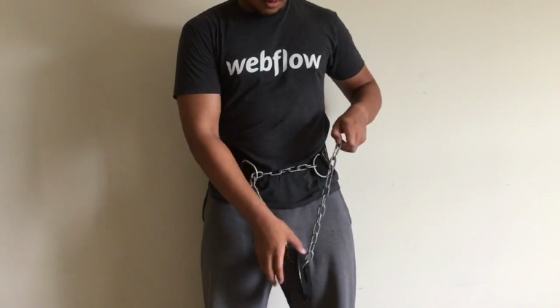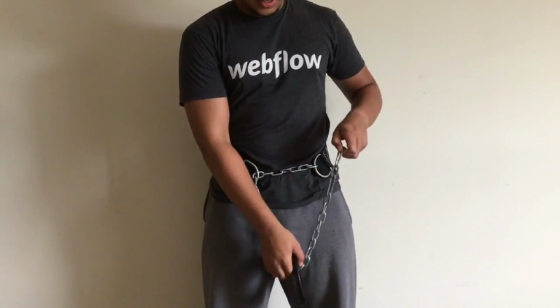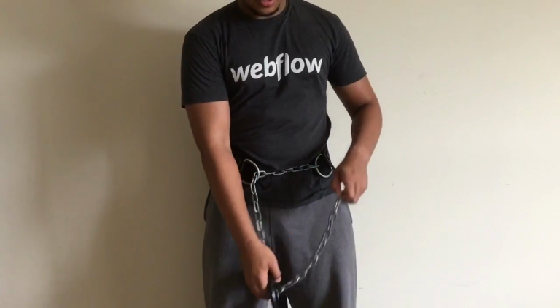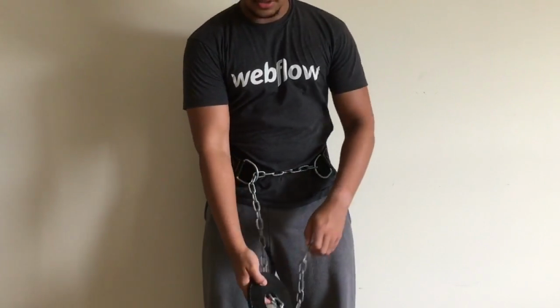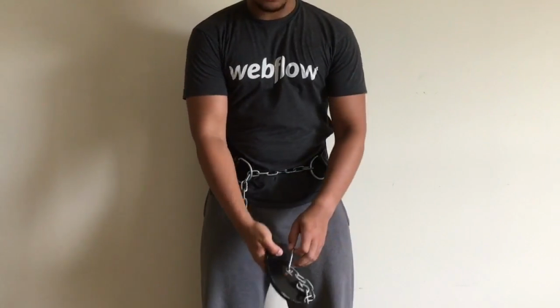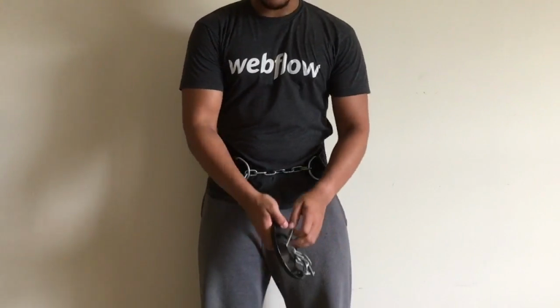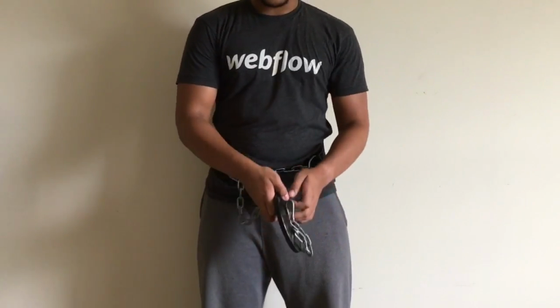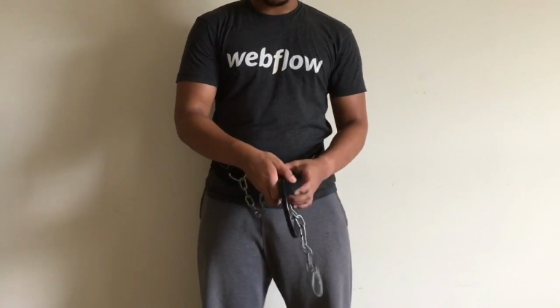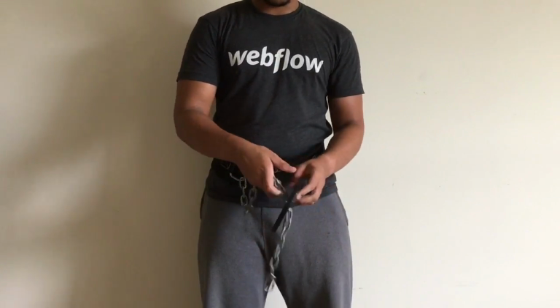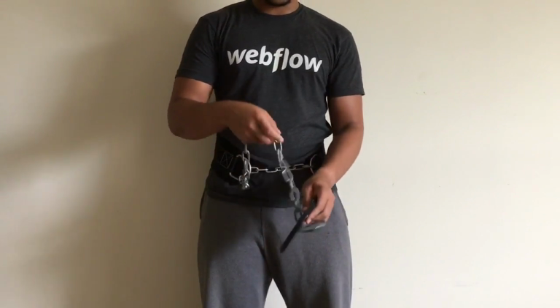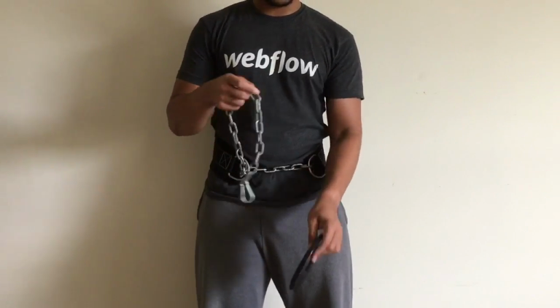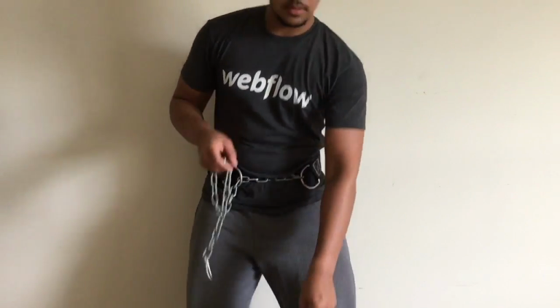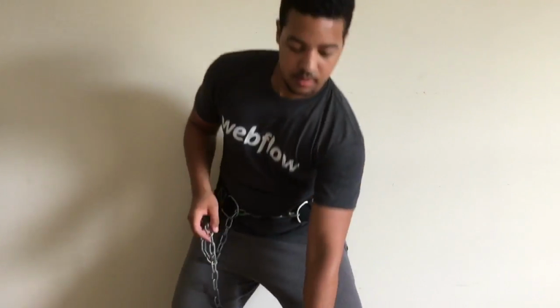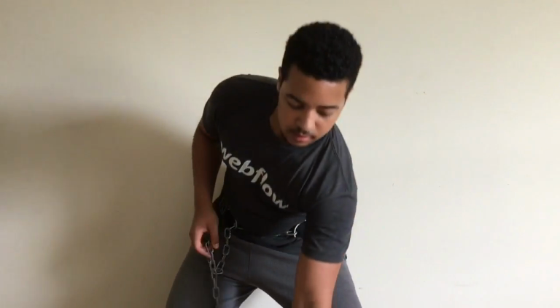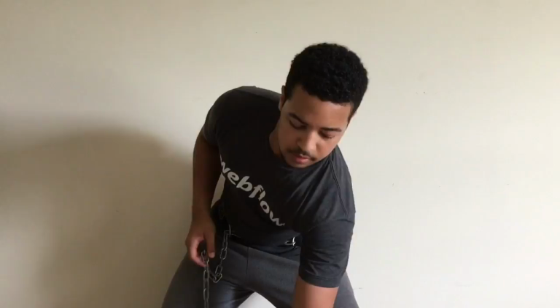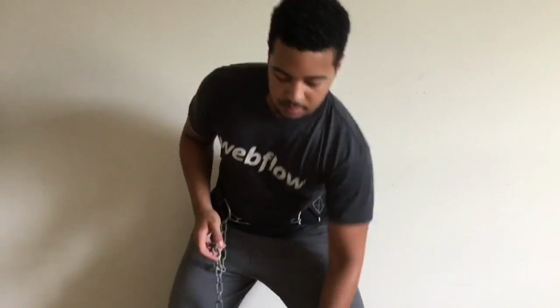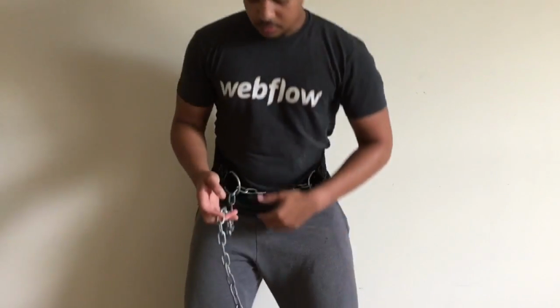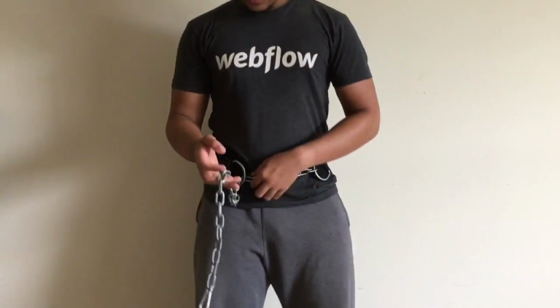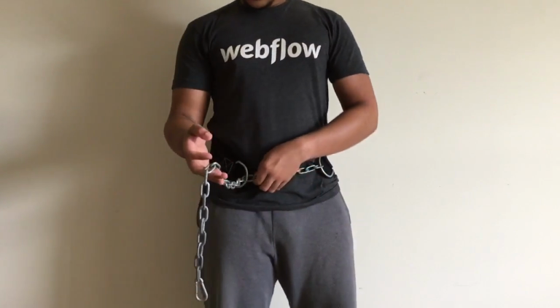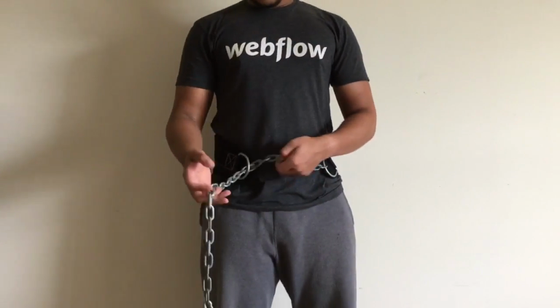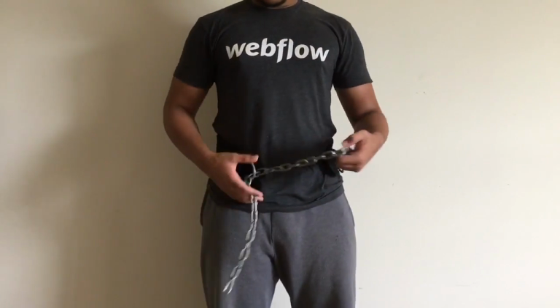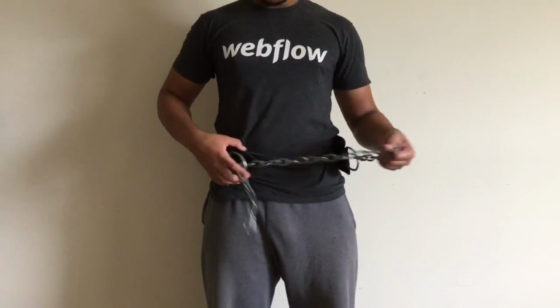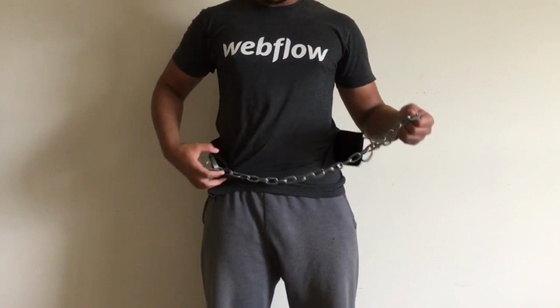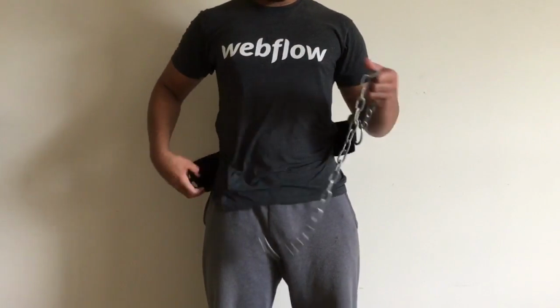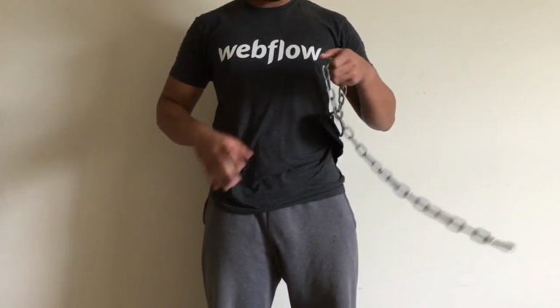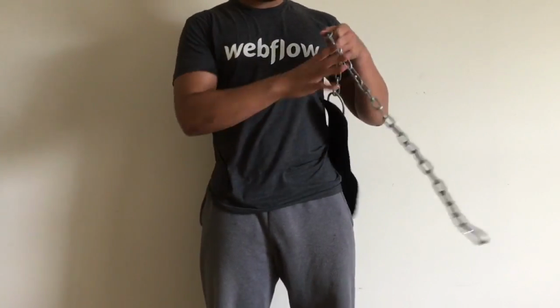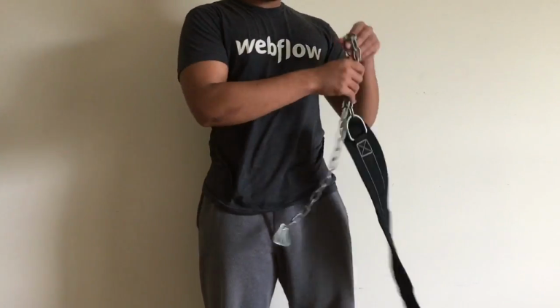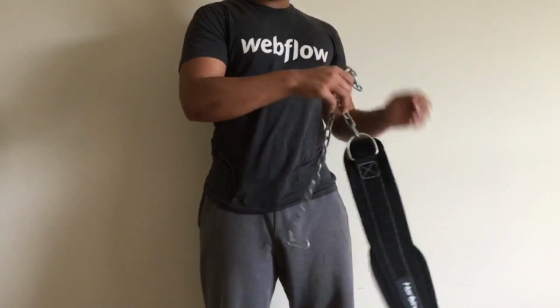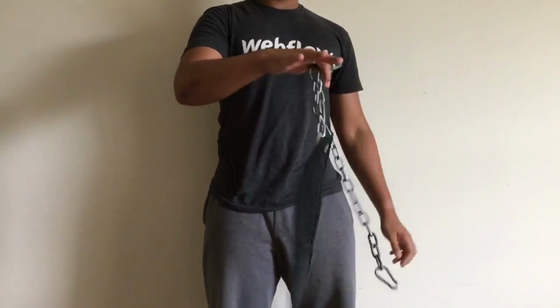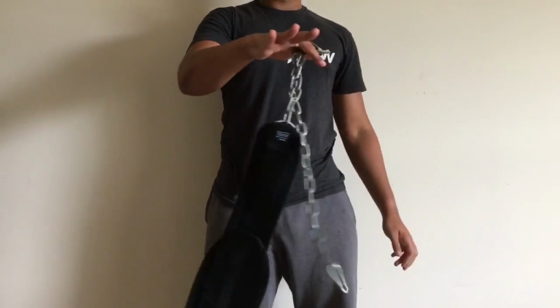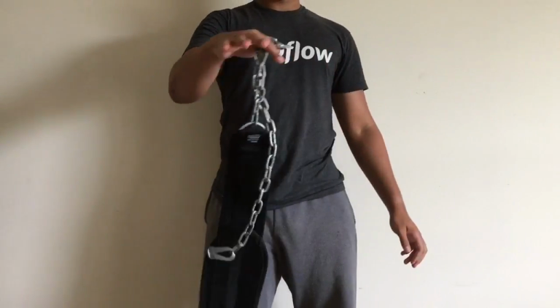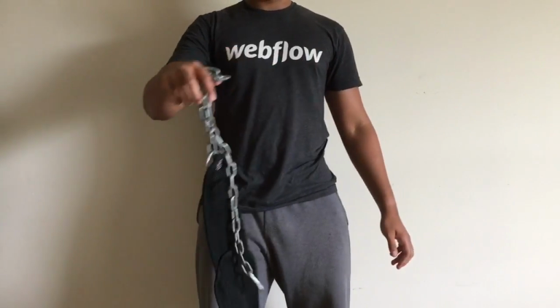Of course you'll take it off and just do everything in reverse. Put the weight down, unhook the belt, and you're all set.